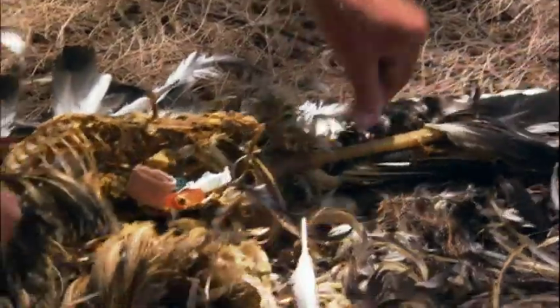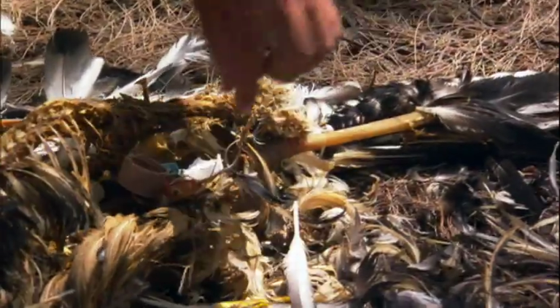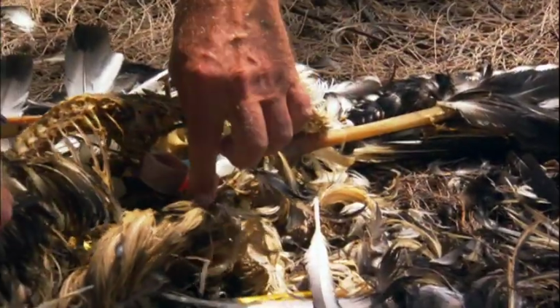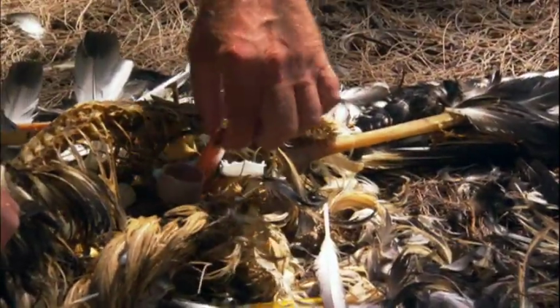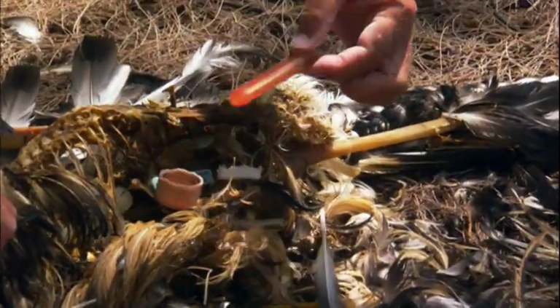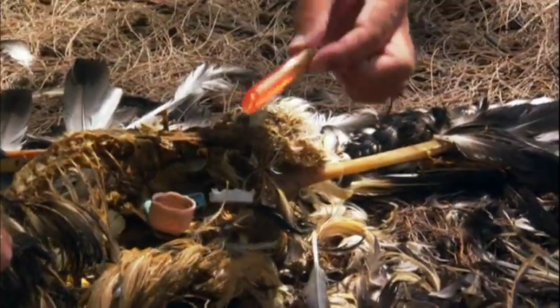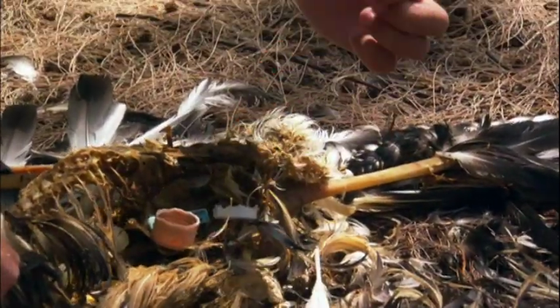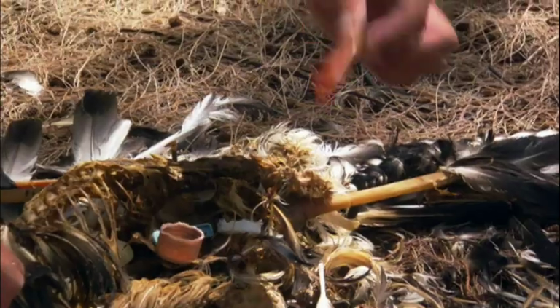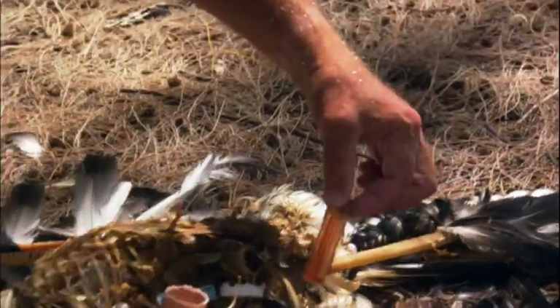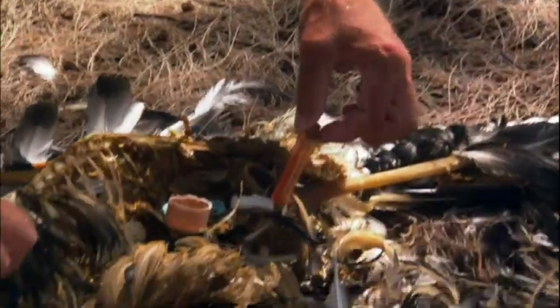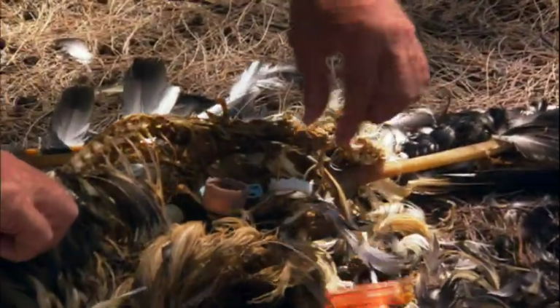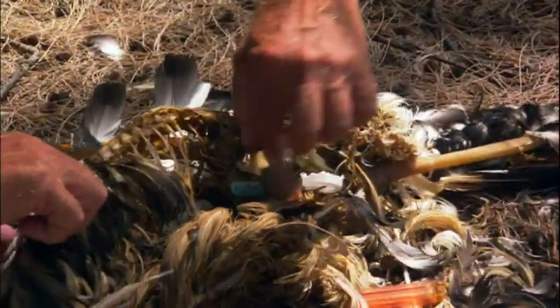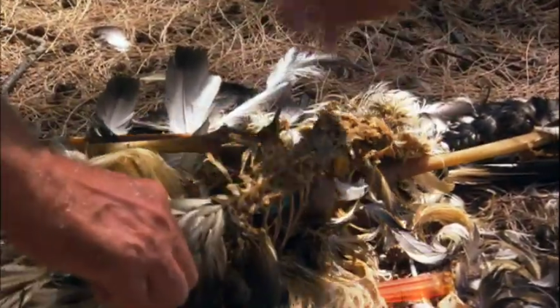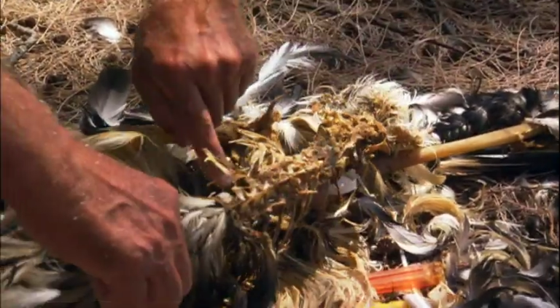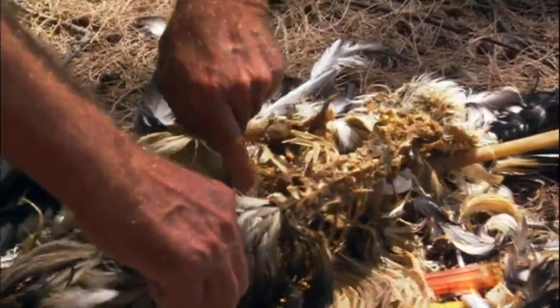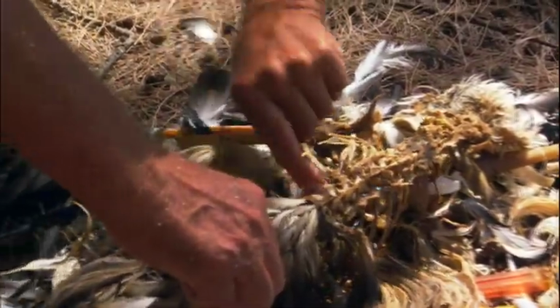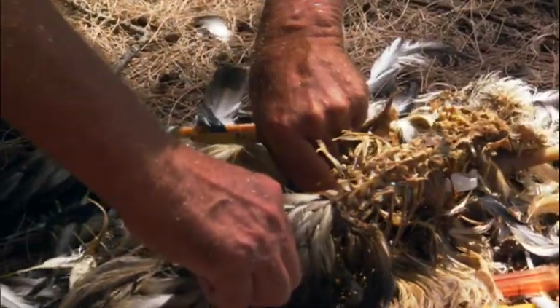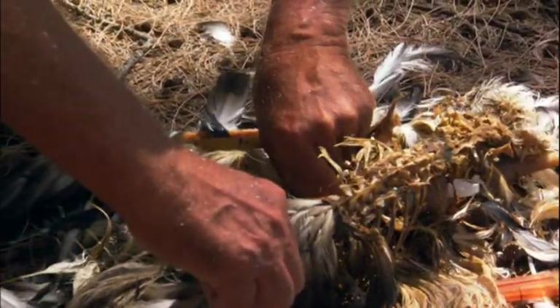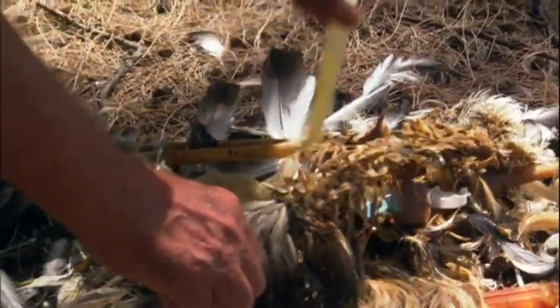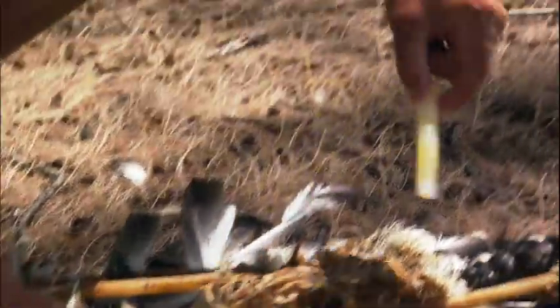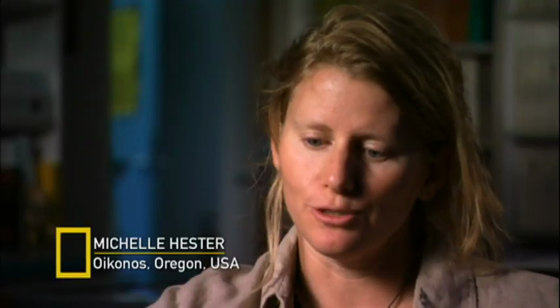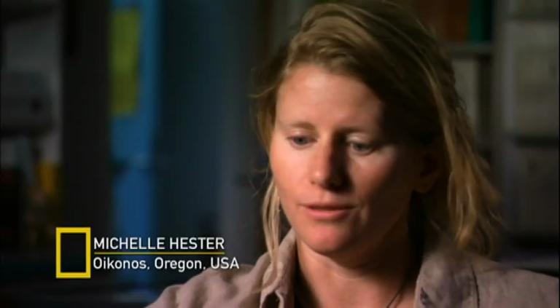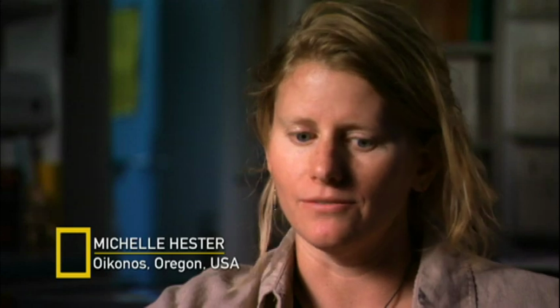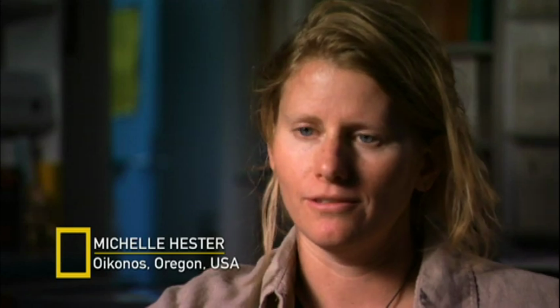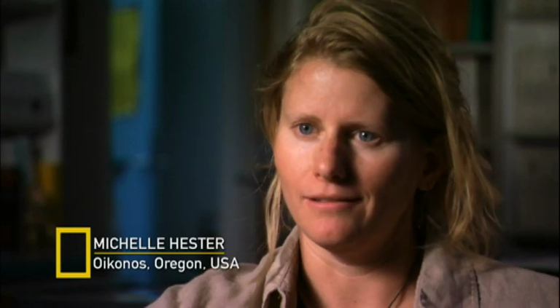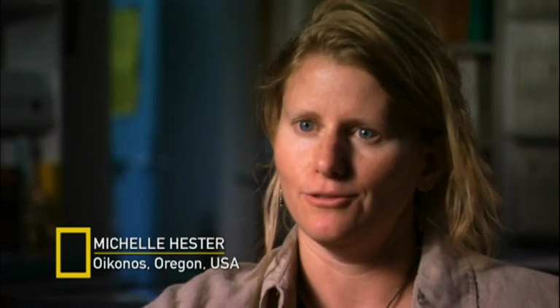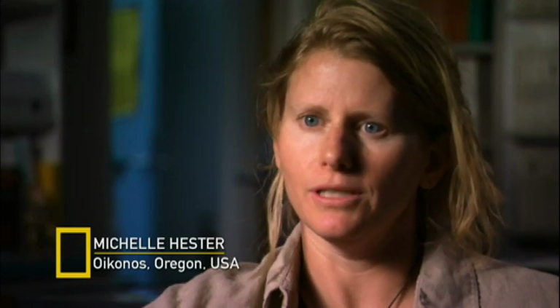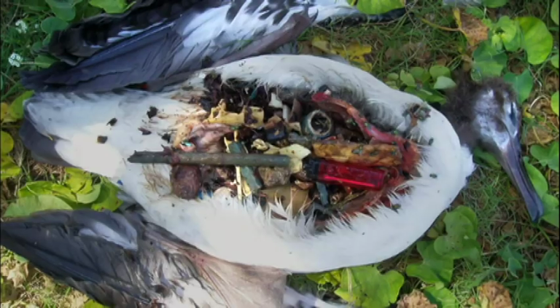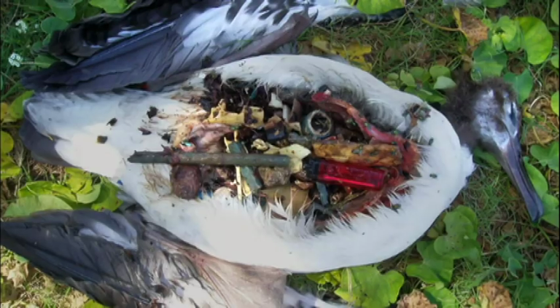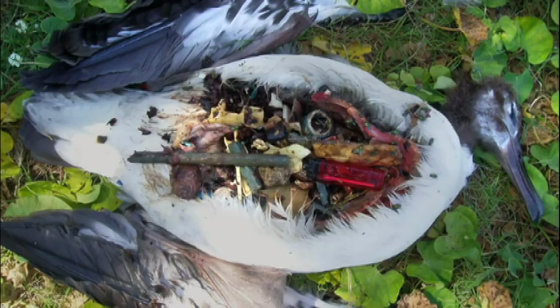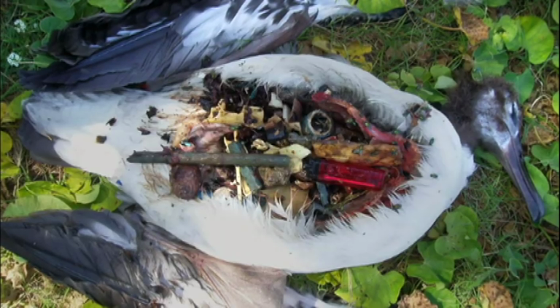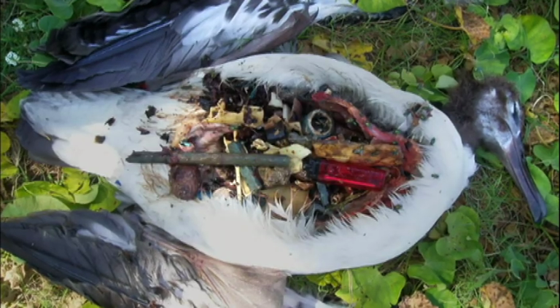You see skeletons, and in the middle of the chick, their stomach is full of all sorts of plastic. The first thing you think of is how there's no food in here. There's no room for food.